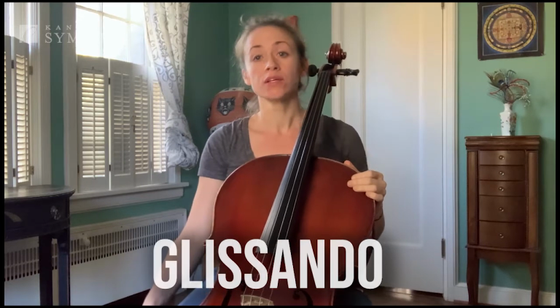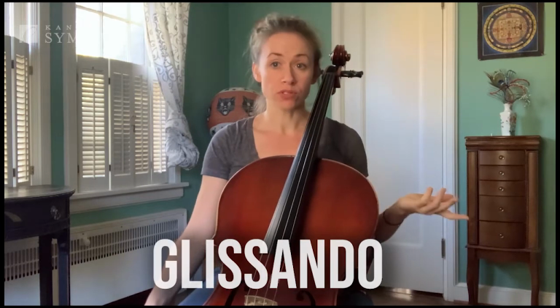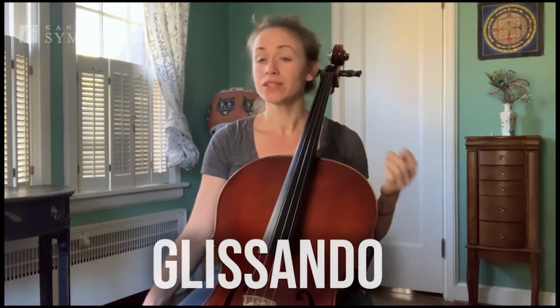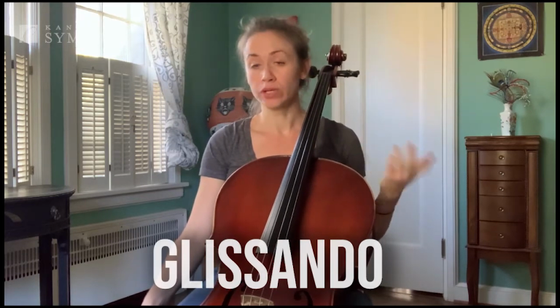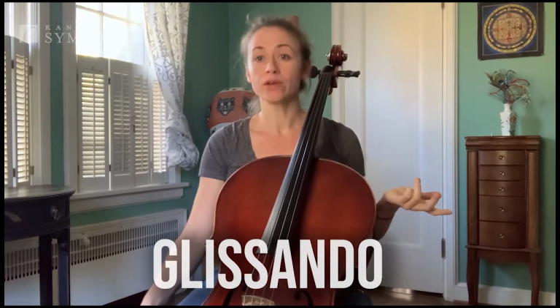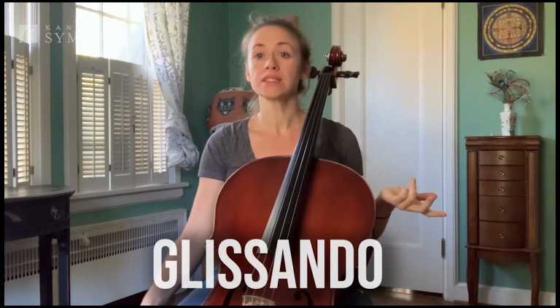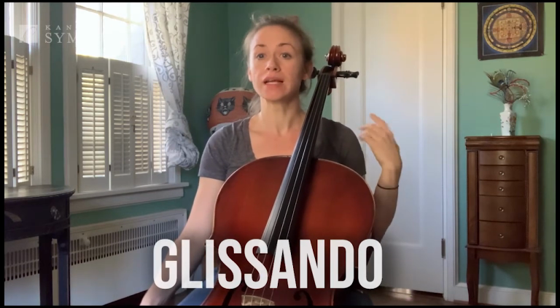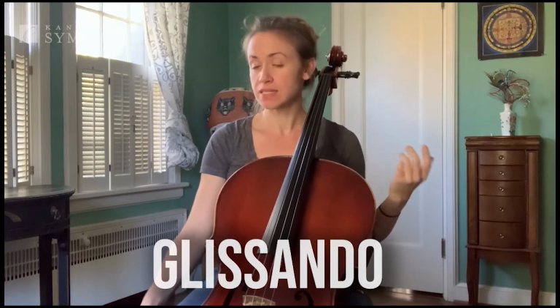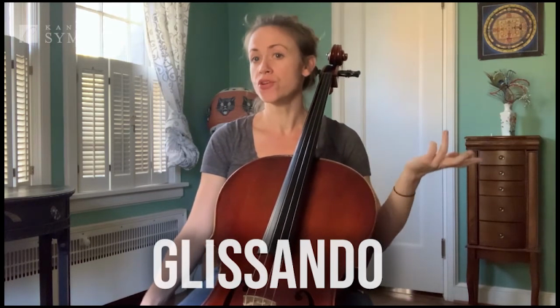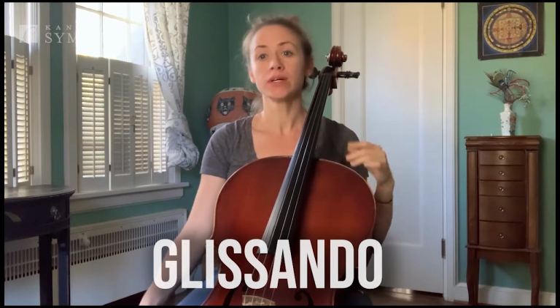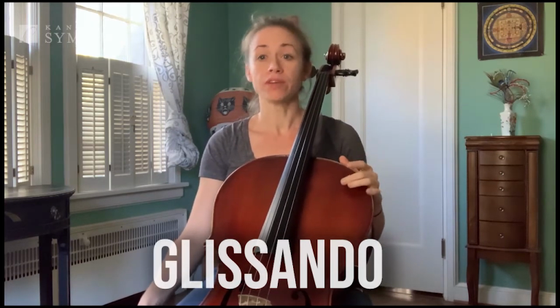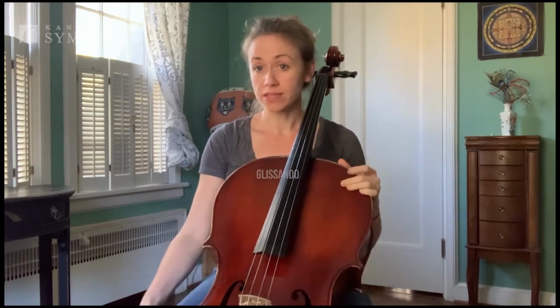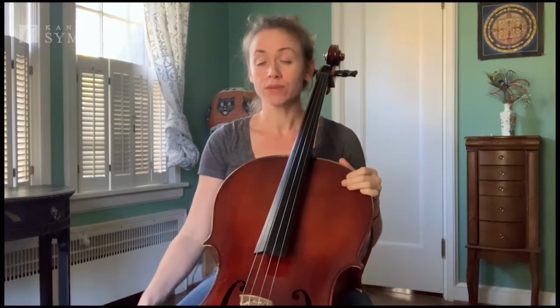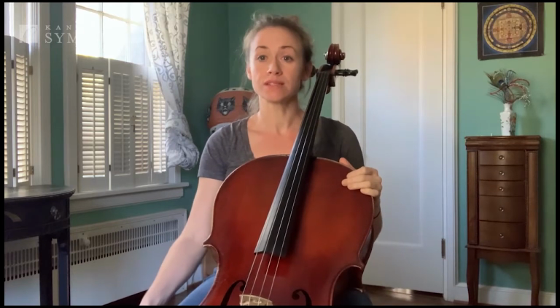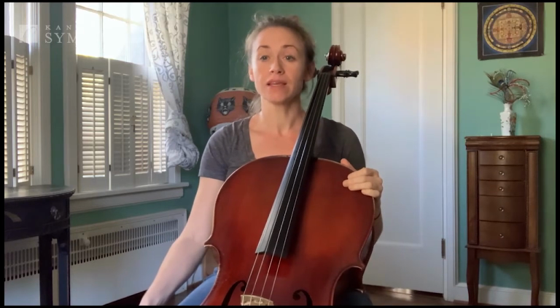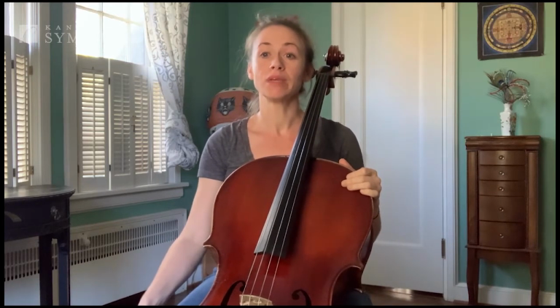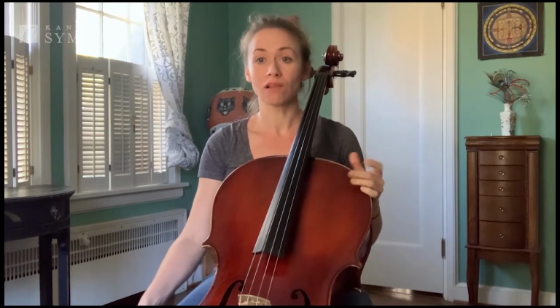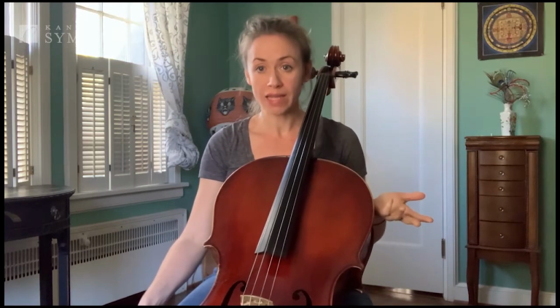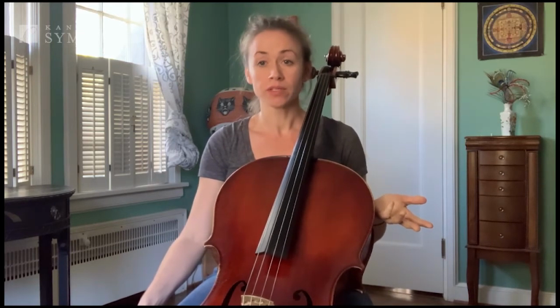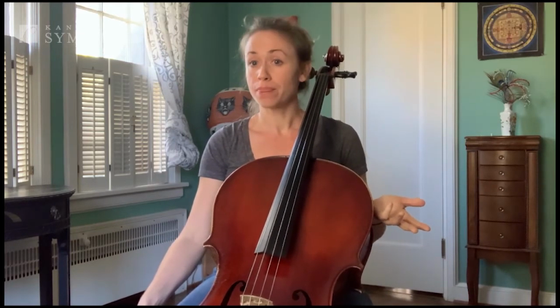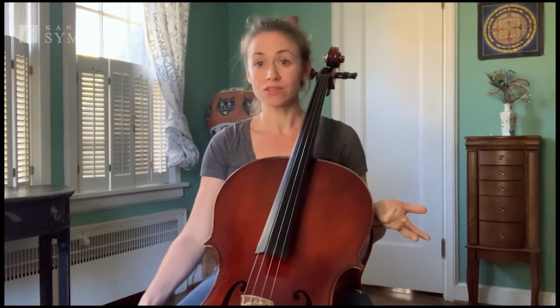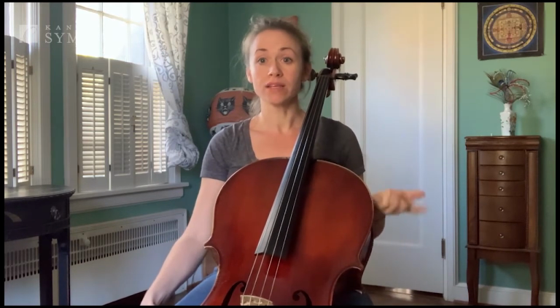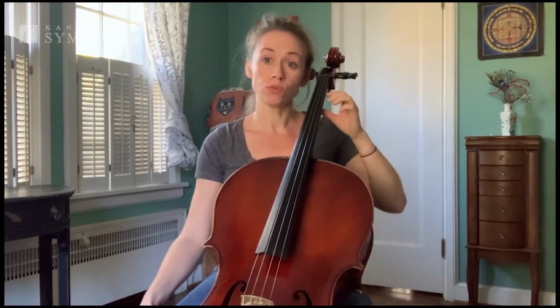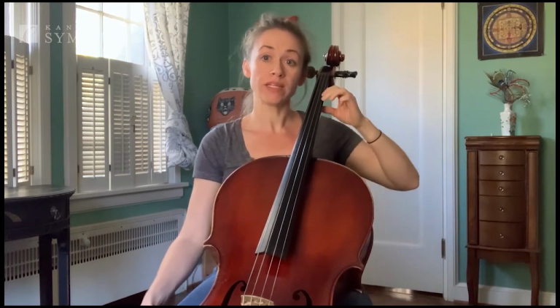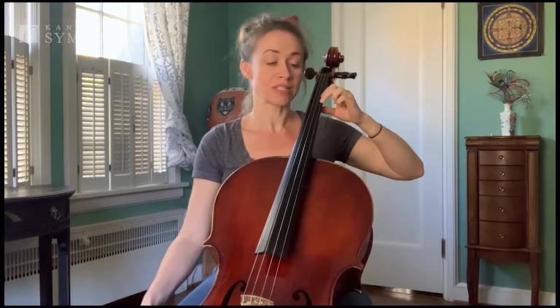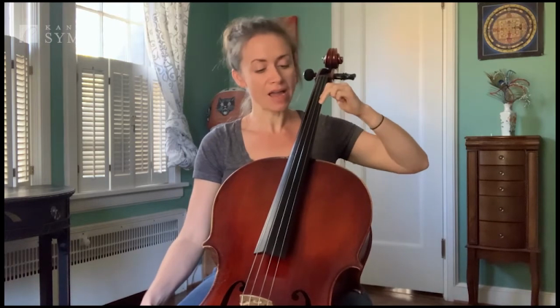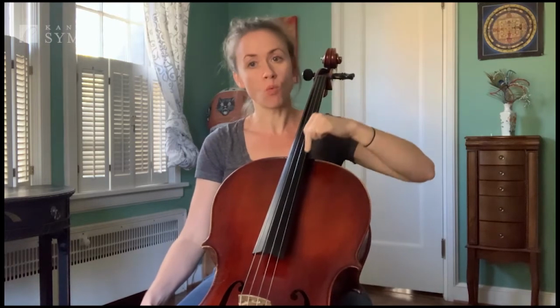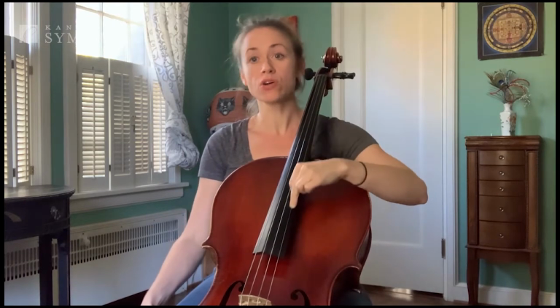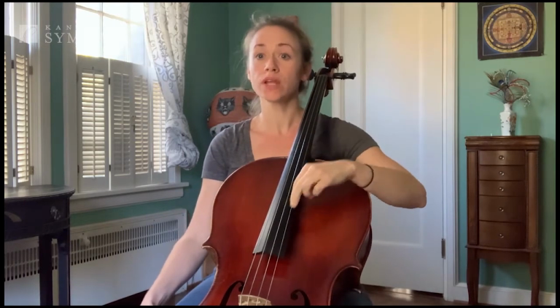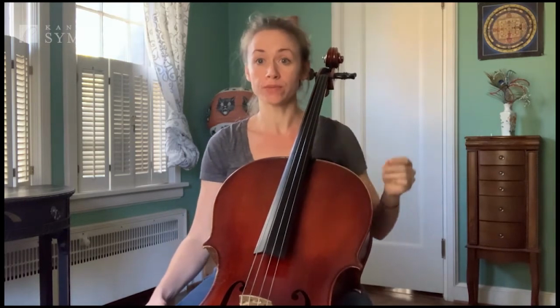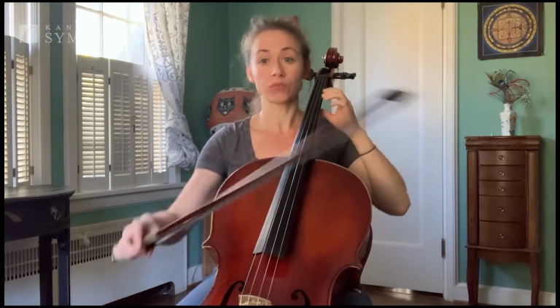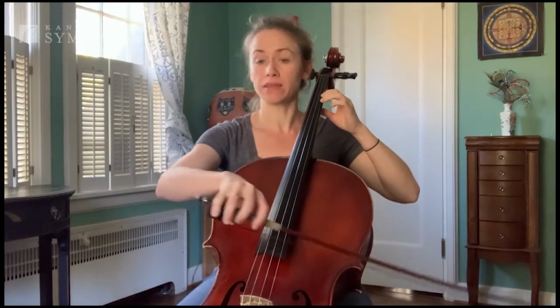So first of all, it's a really fun word to say — glissando — very fancy sounding. It's Italian, and it means glide, and that's all it is. You literally just slide from one note to another note, like this.